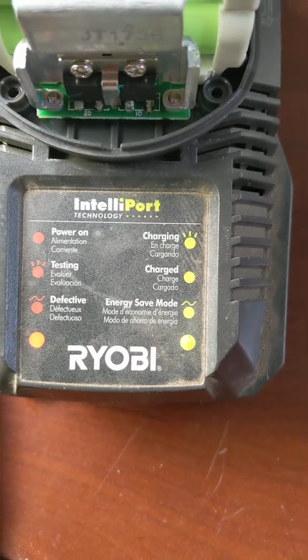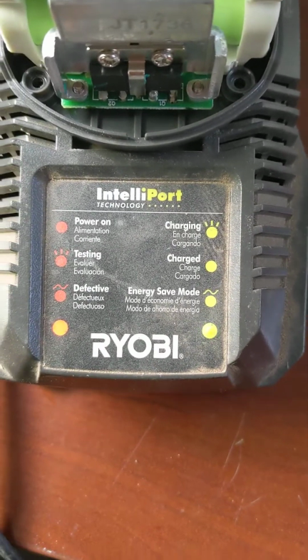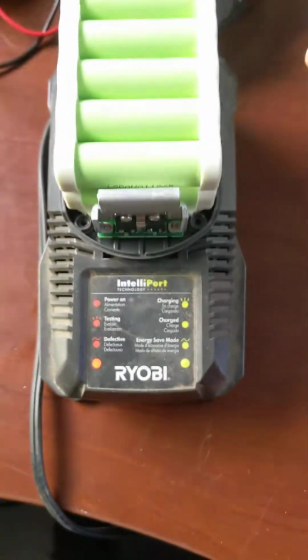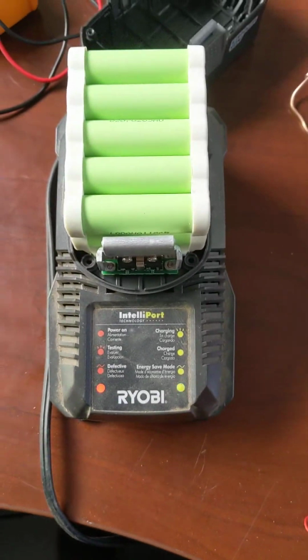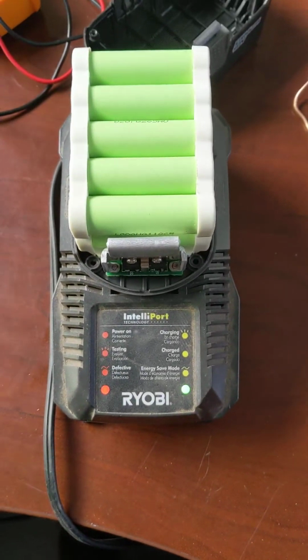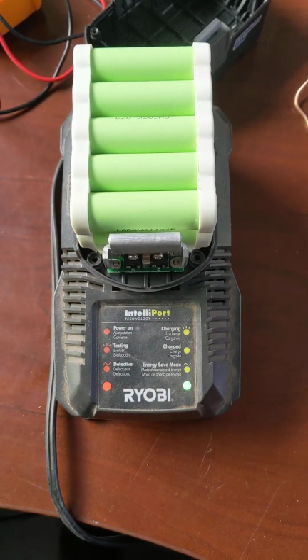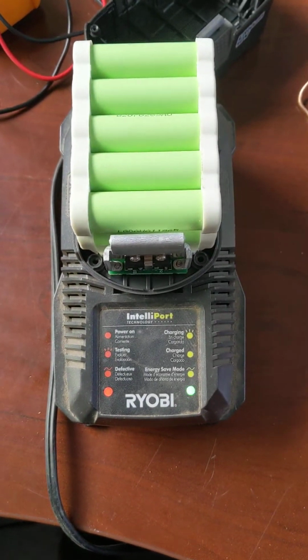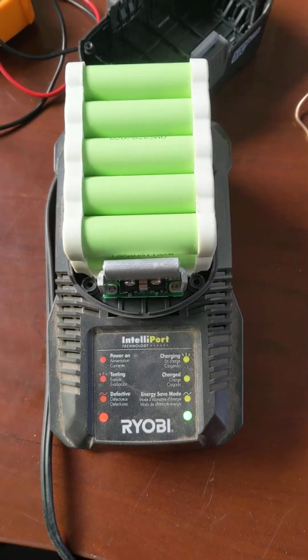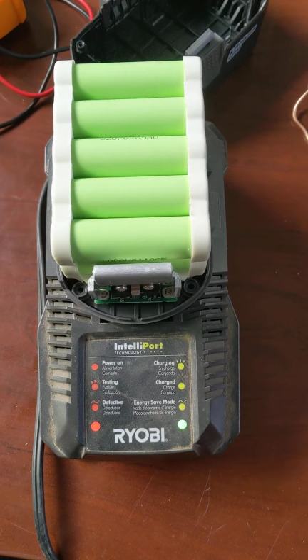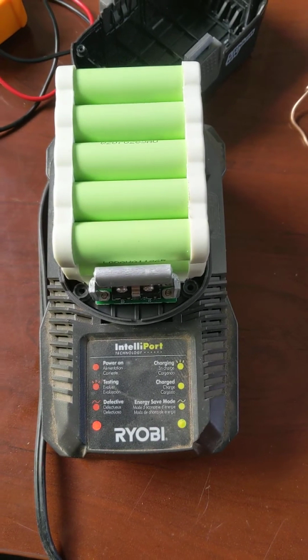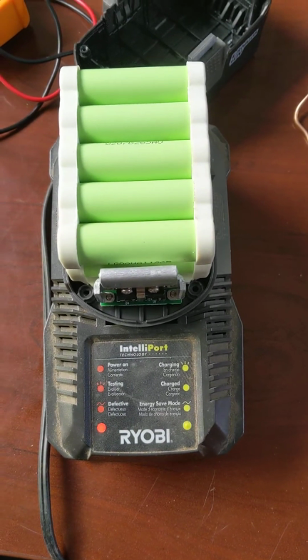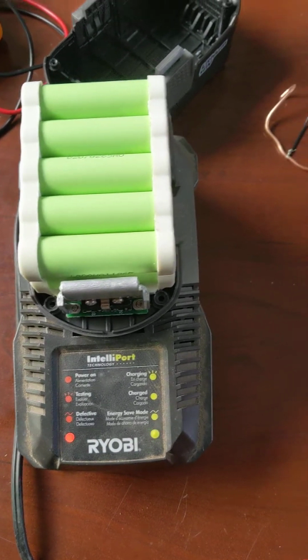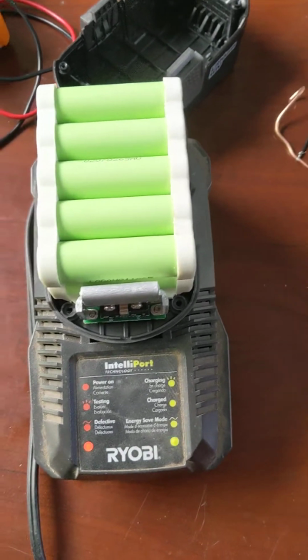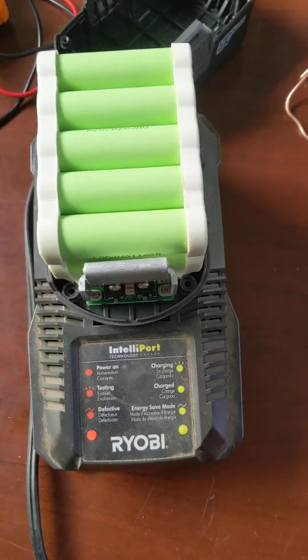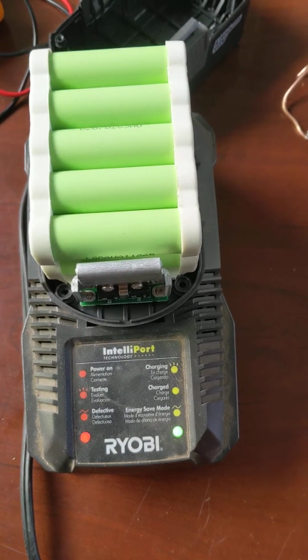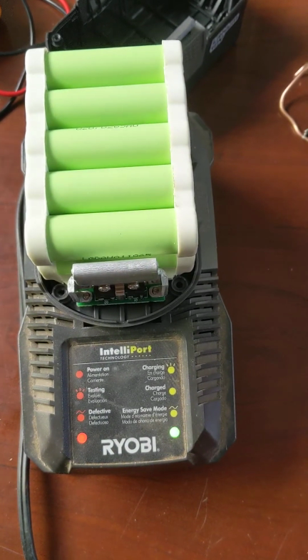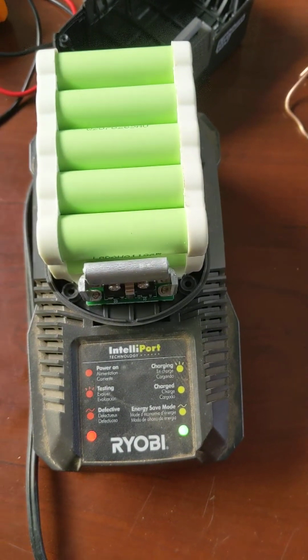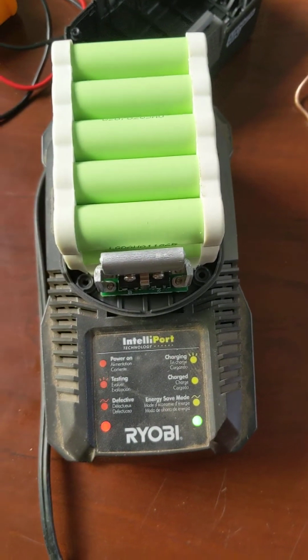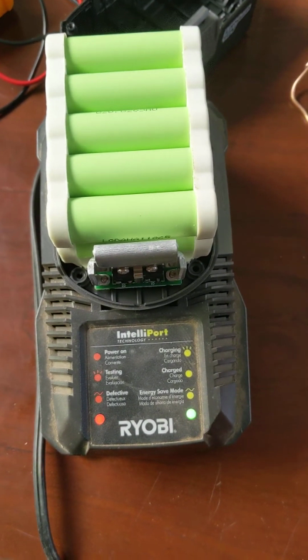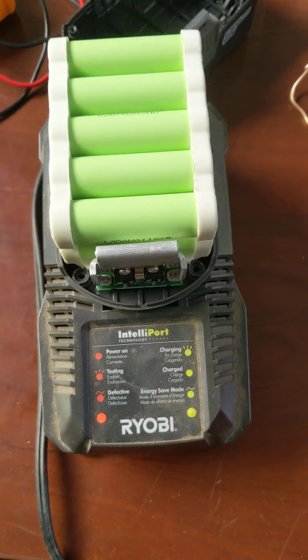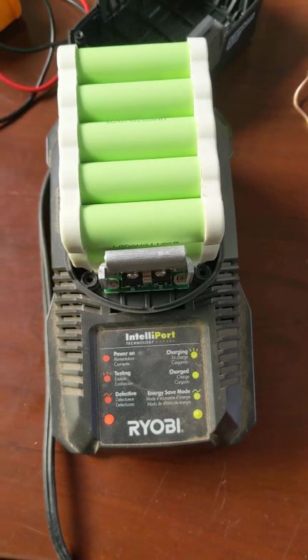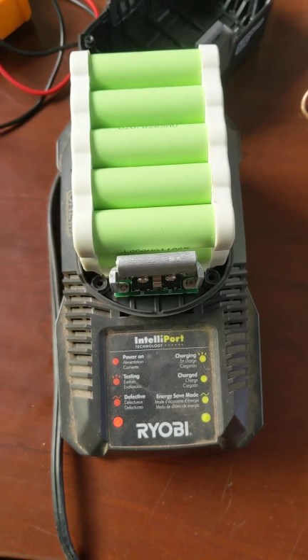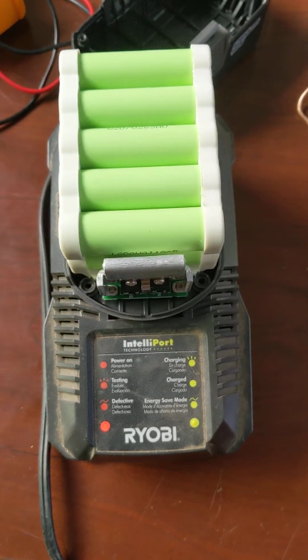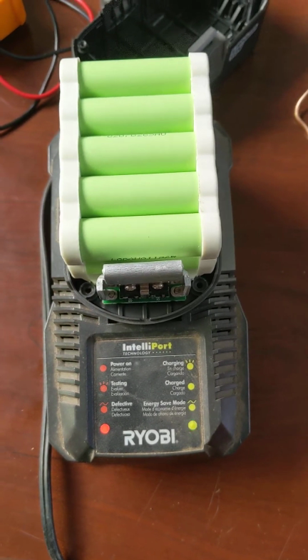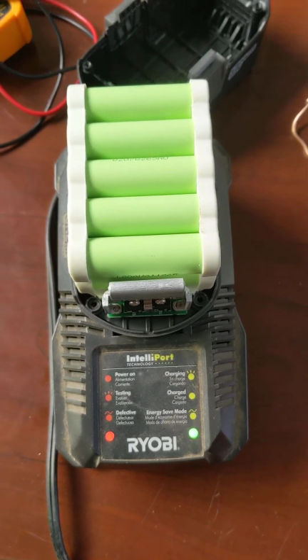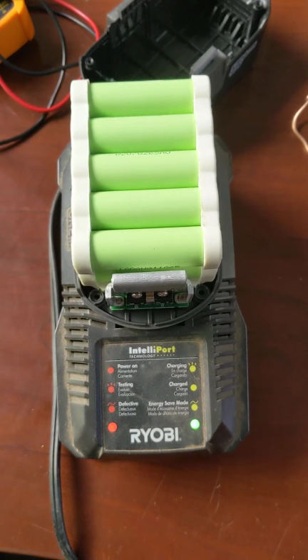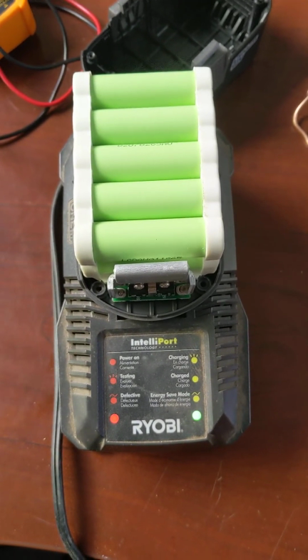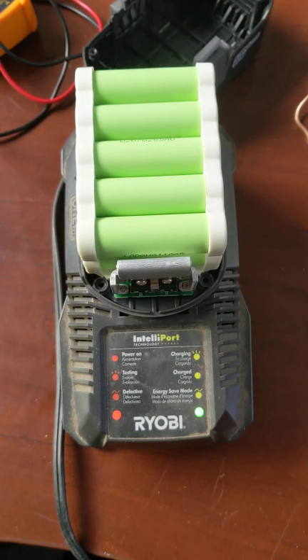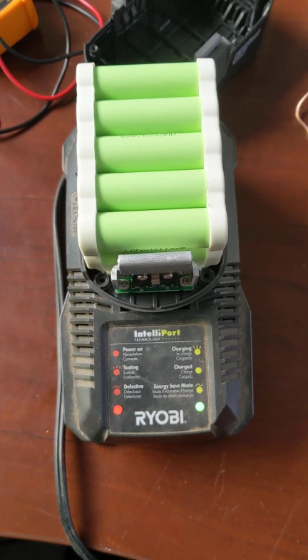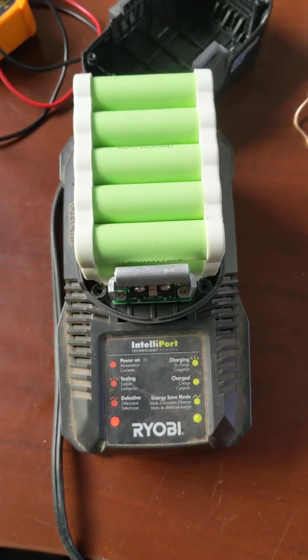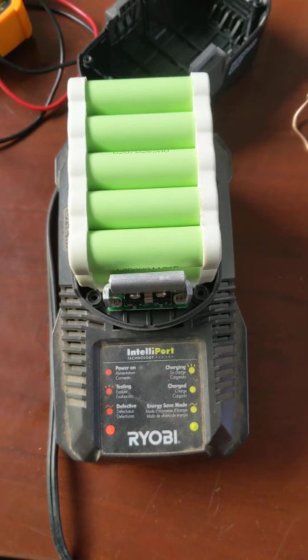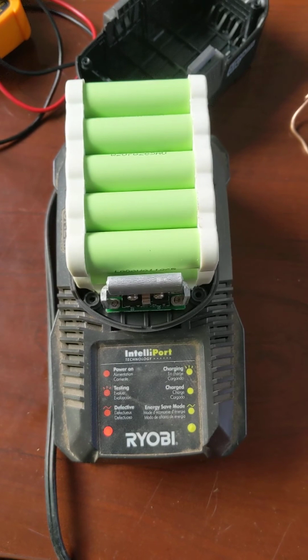There you go — that's how you fix your Ryobi 18-volt lithium-ion battery. I hope this video helped you, because it helped me. Thank you.